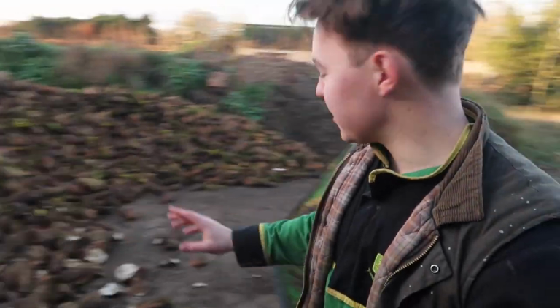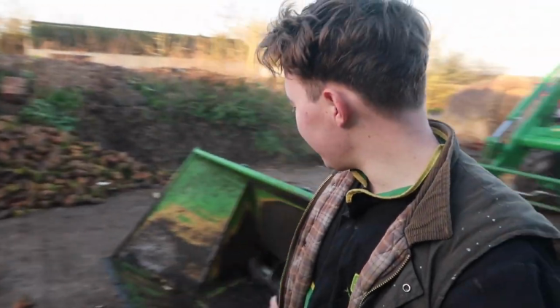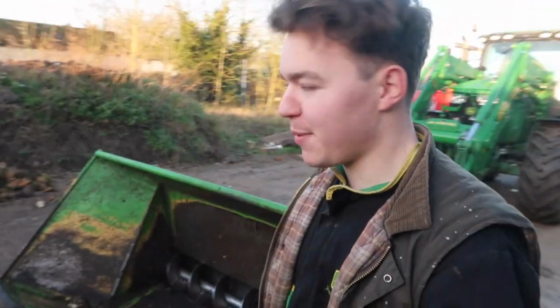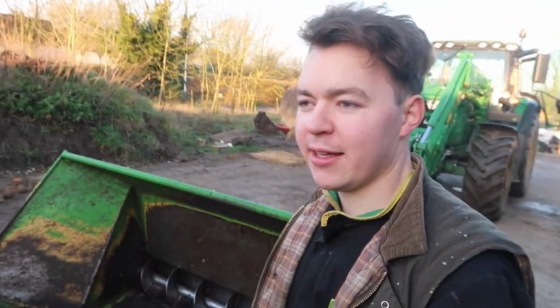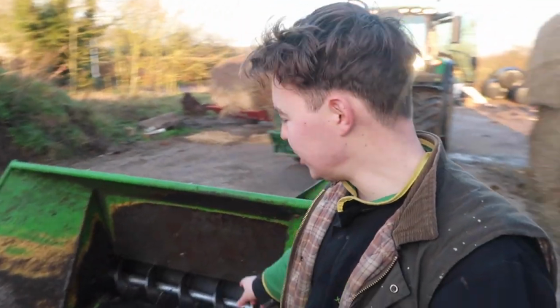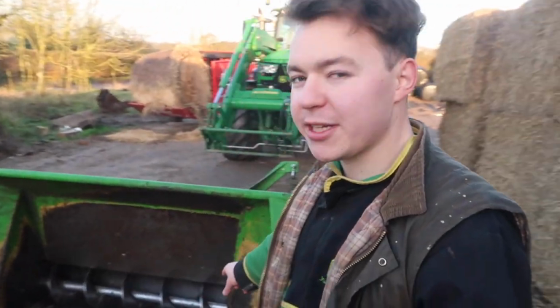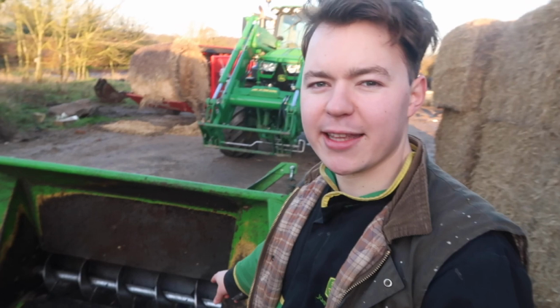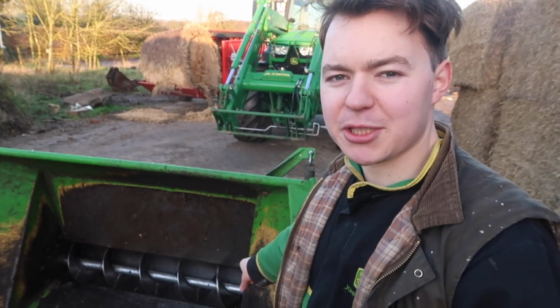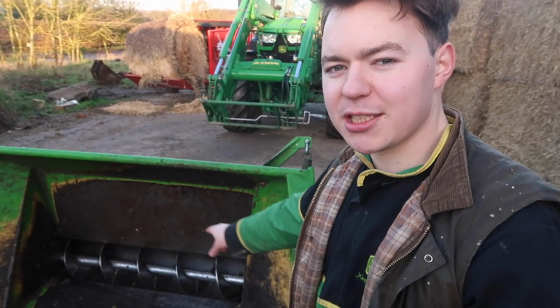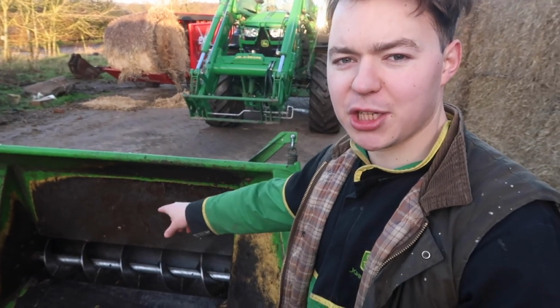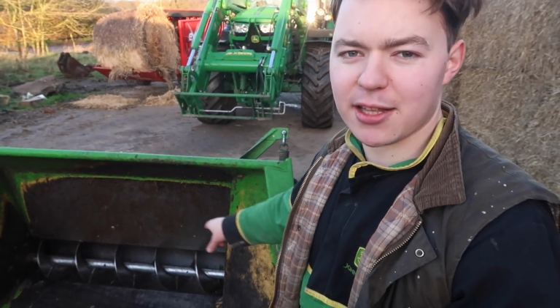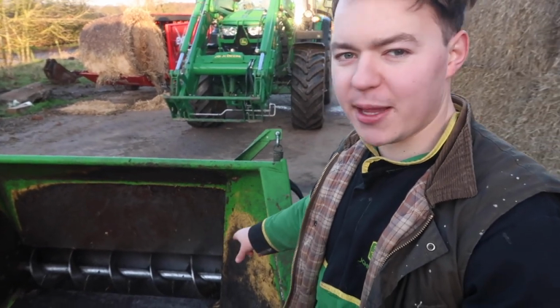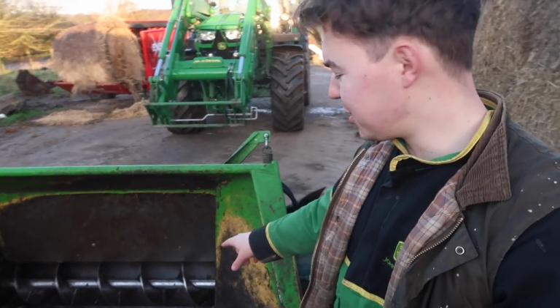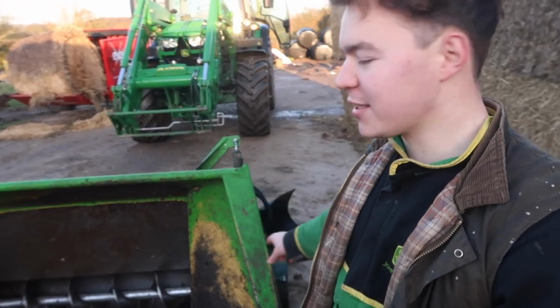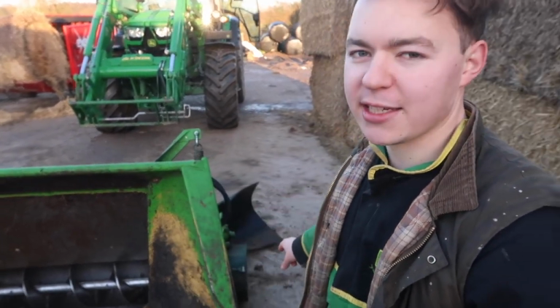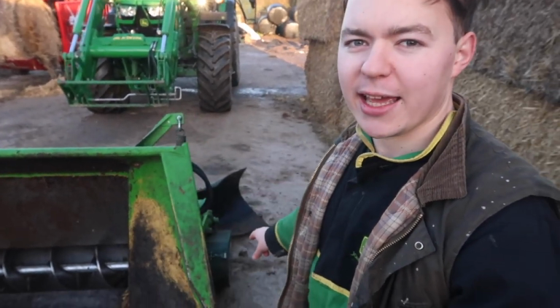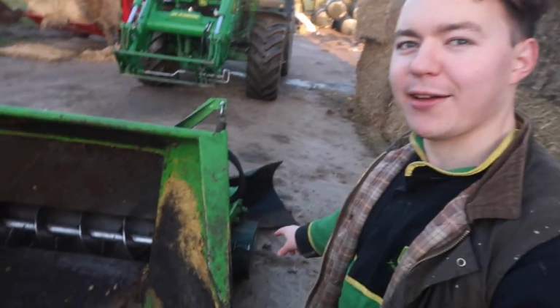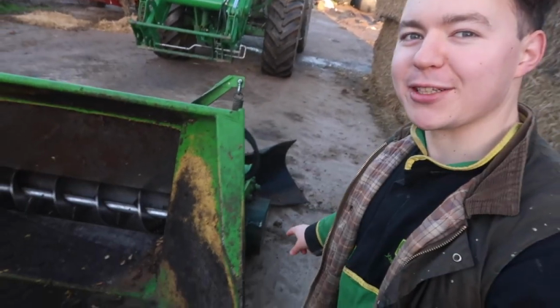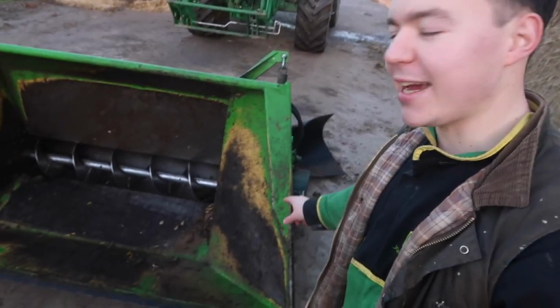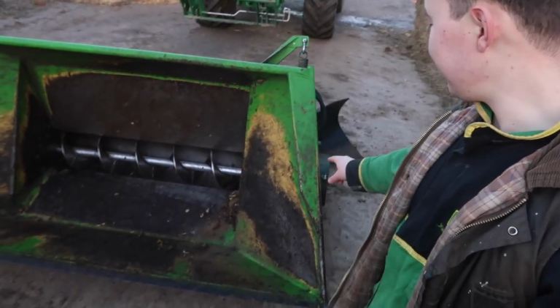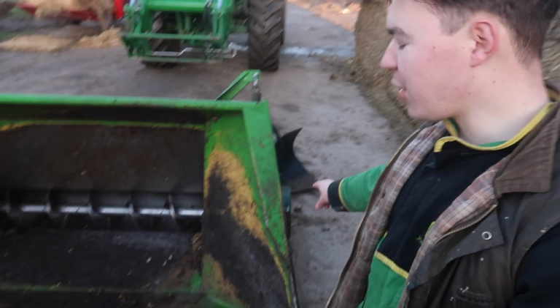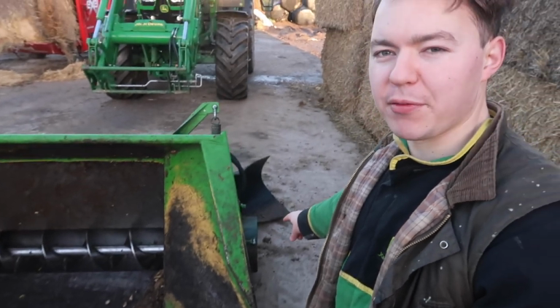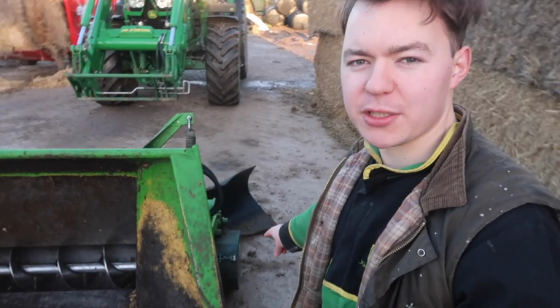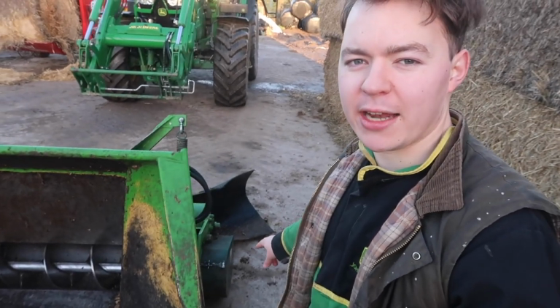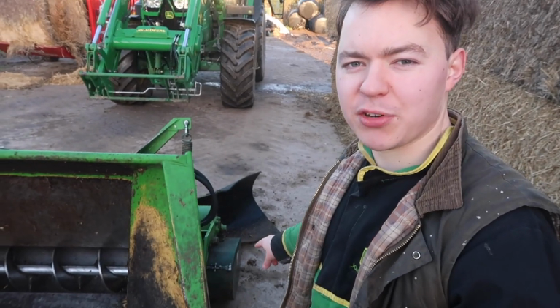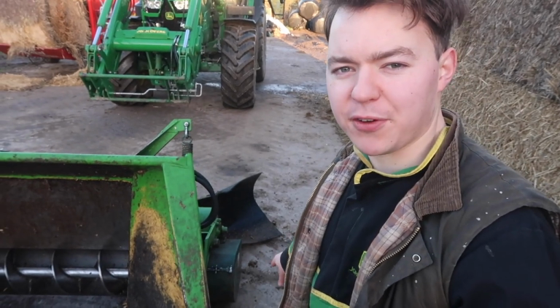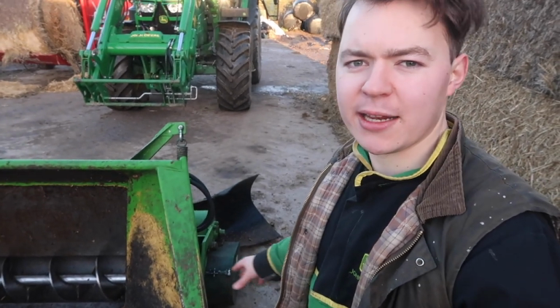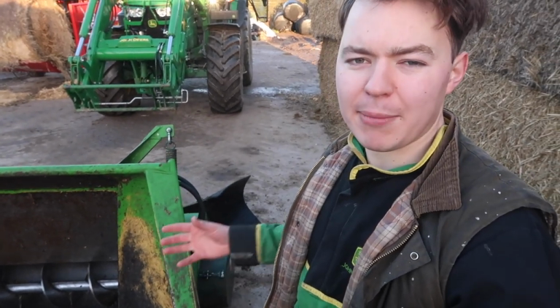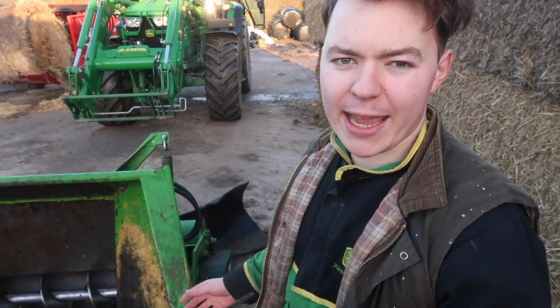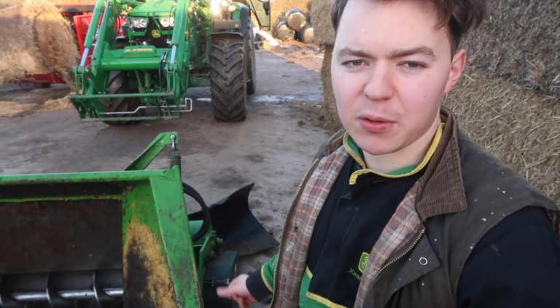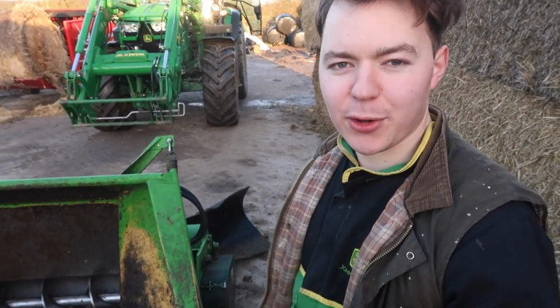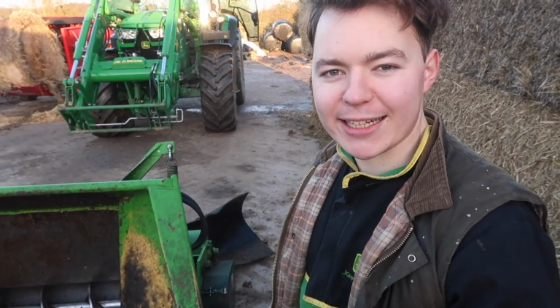So this is going to go into the bucket. There's an auger inside there which then churns the fodder beet to the other side. Hopefully you can just see — and then we've got a couple of rollers on the end which crush the fodder beet, making it edible for the cattle.